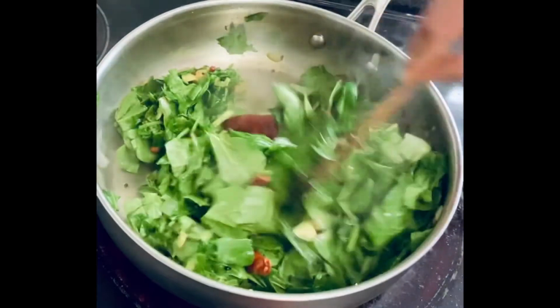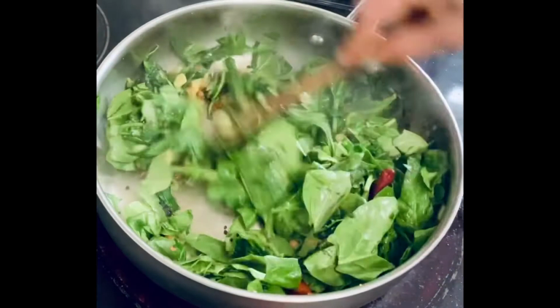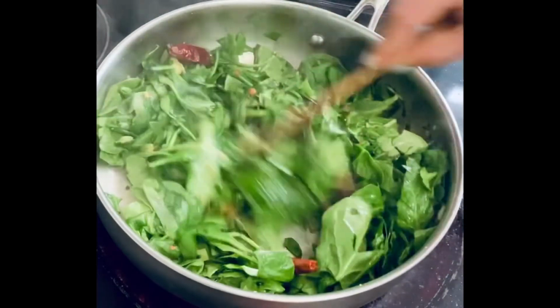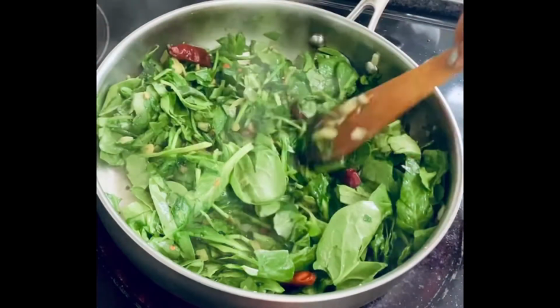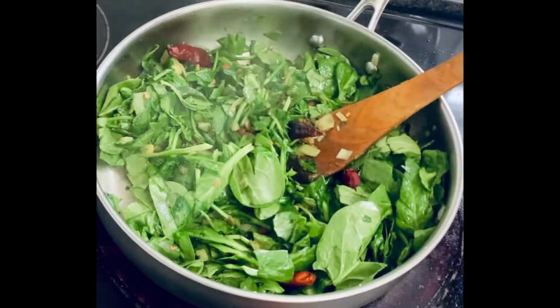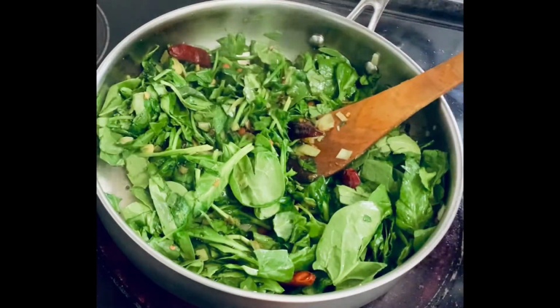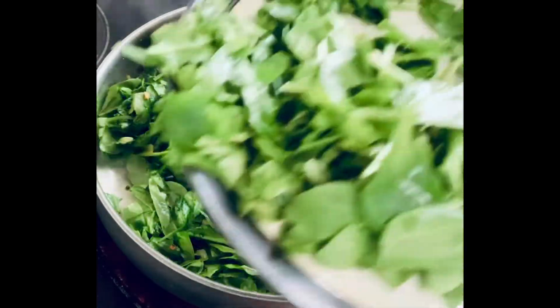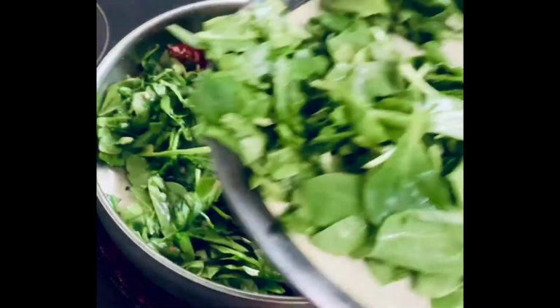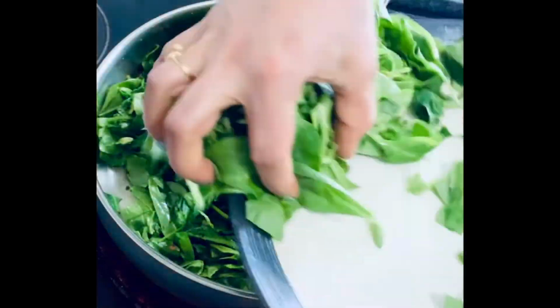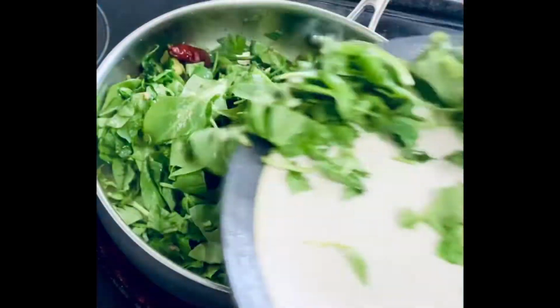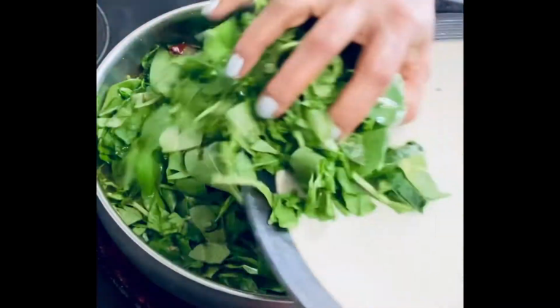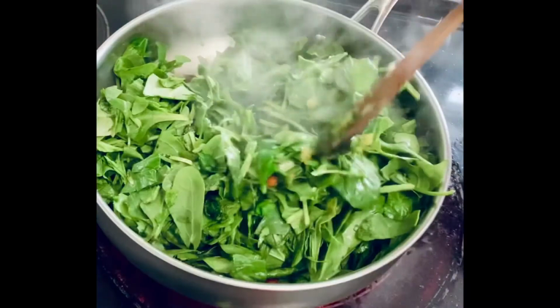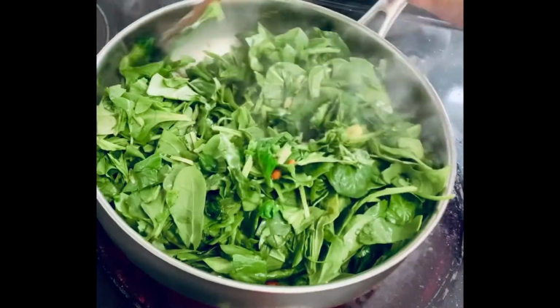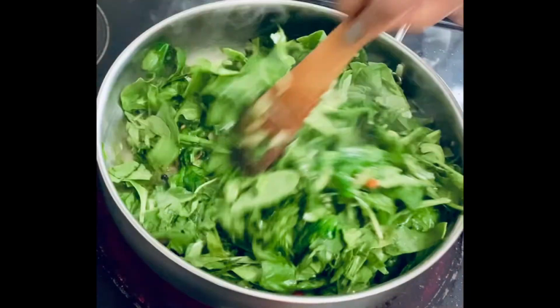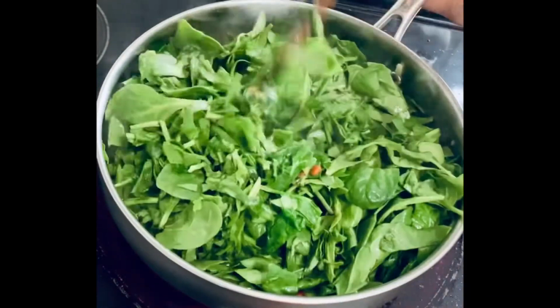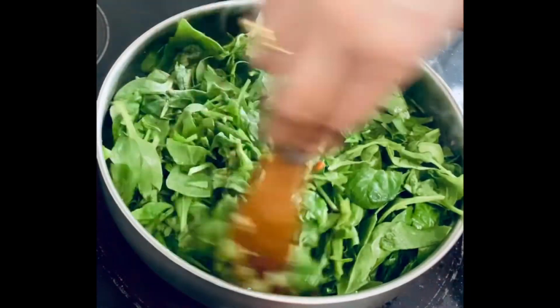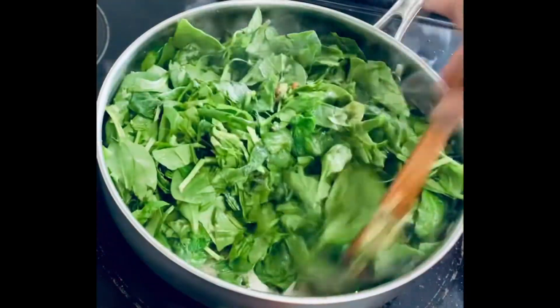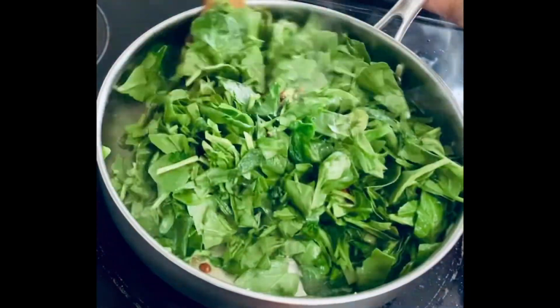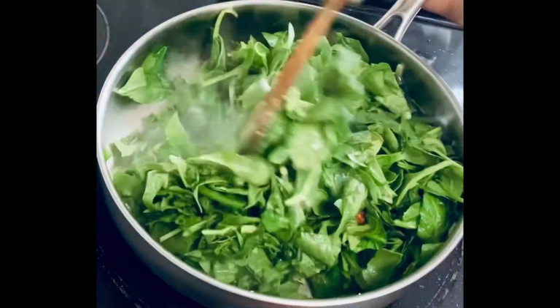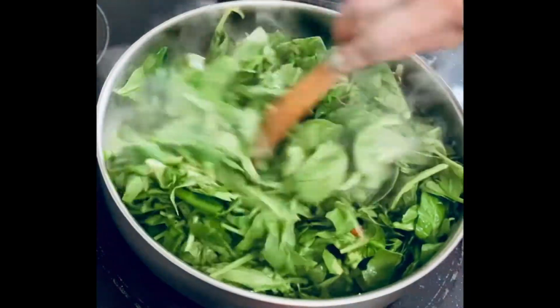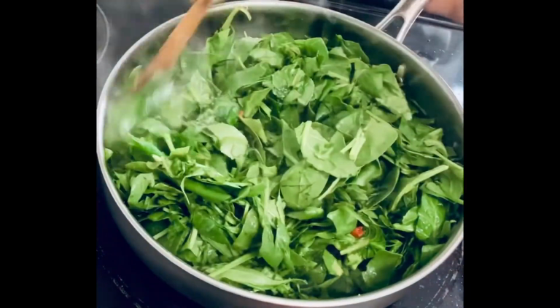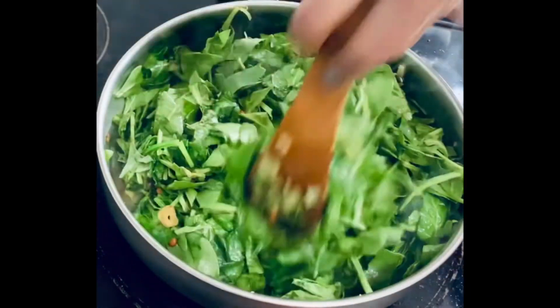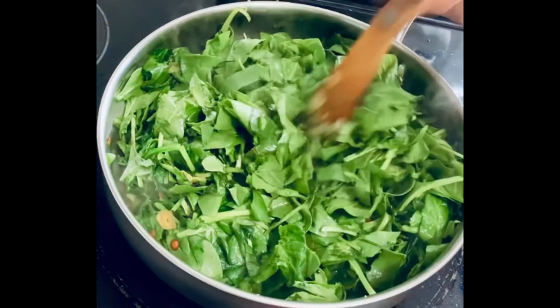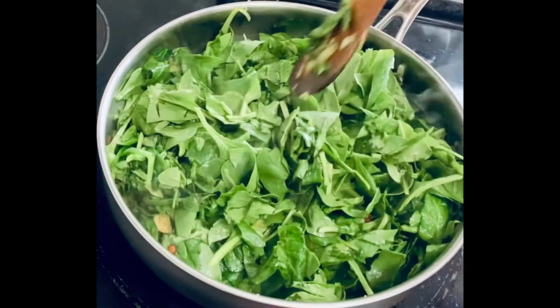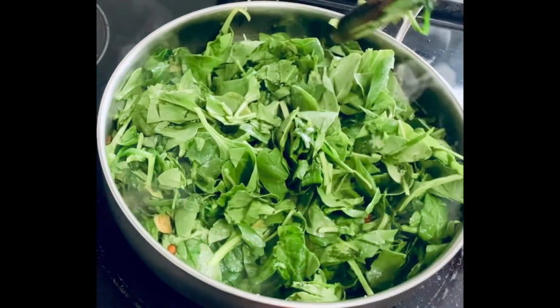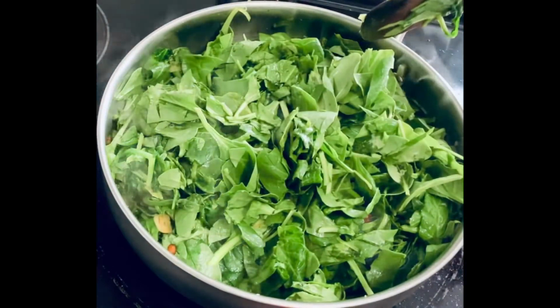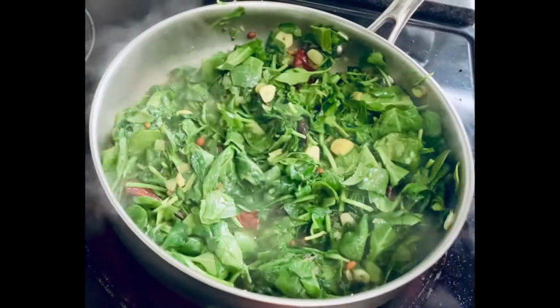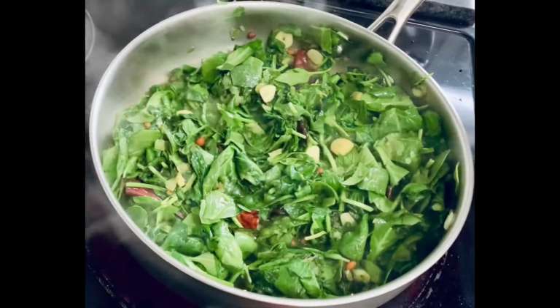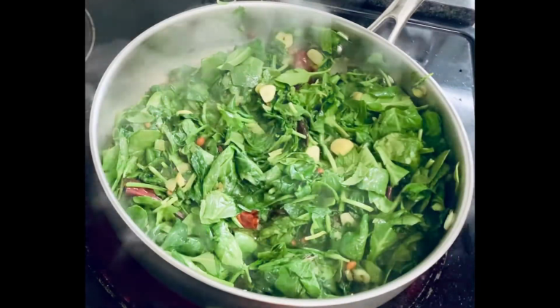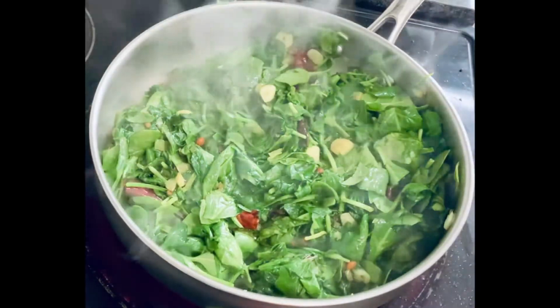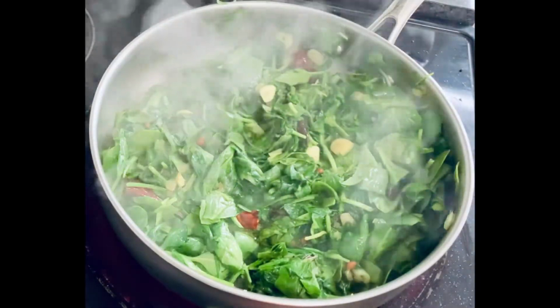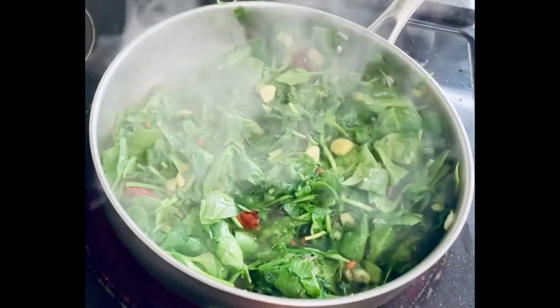Spinach leaves are enriched with vitamins and minerals — especially they help in heart and eye health. Adding spinach leaves into your diet will give you lots of health benefits.